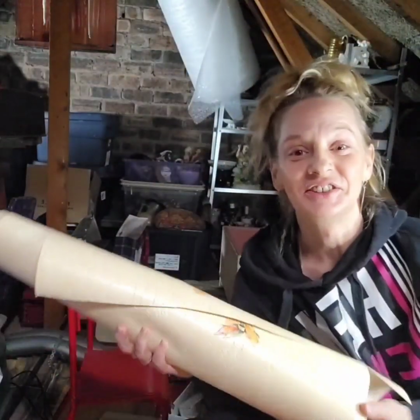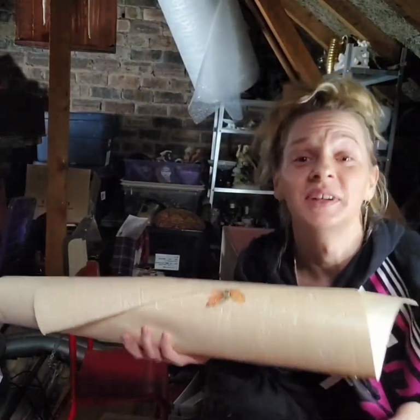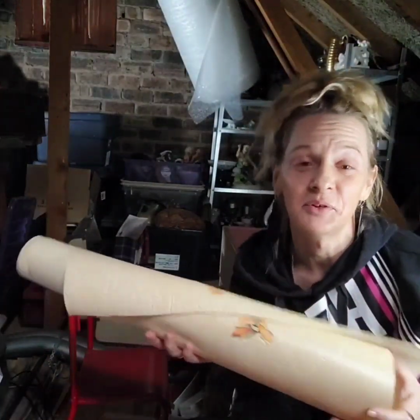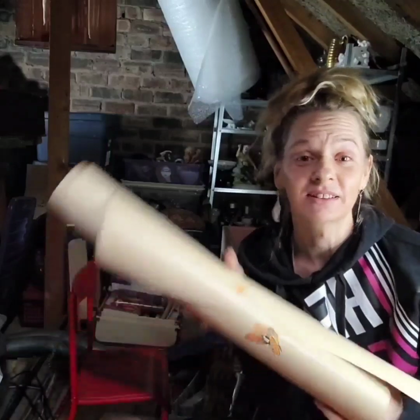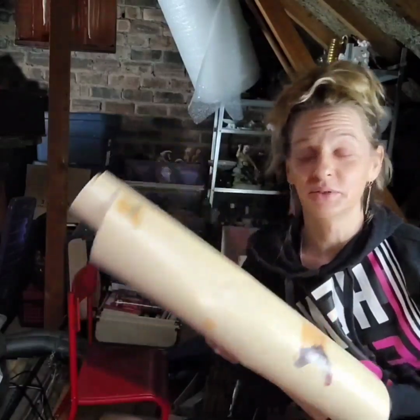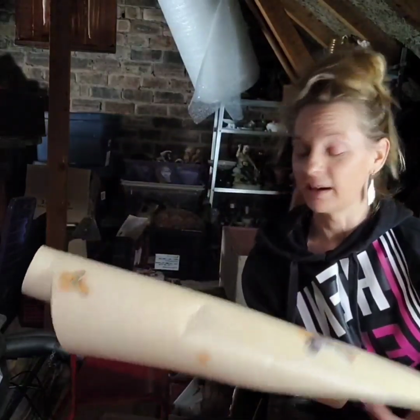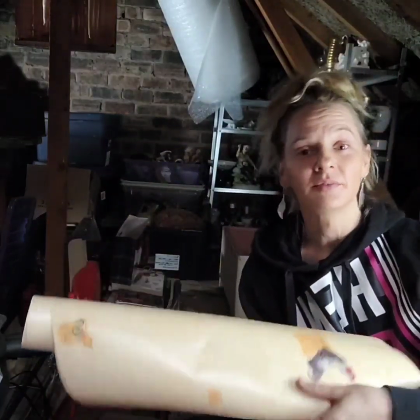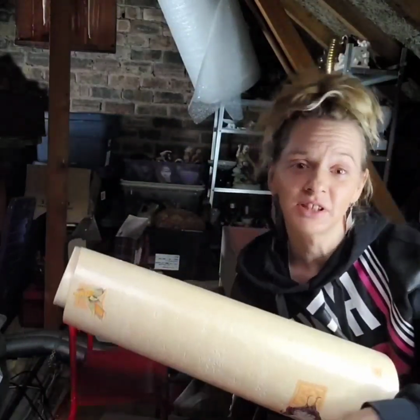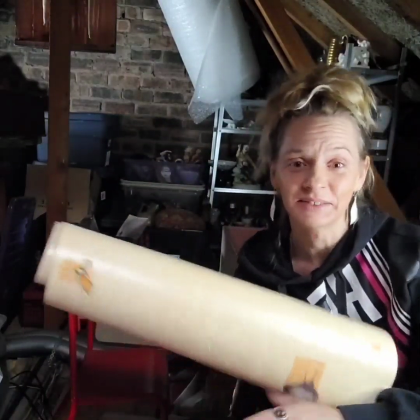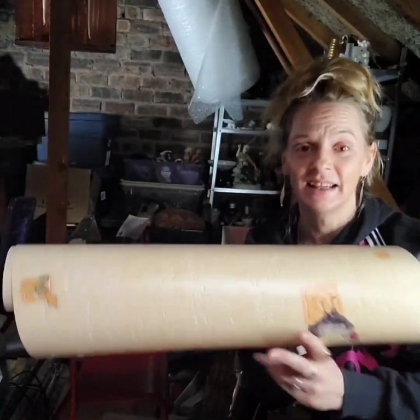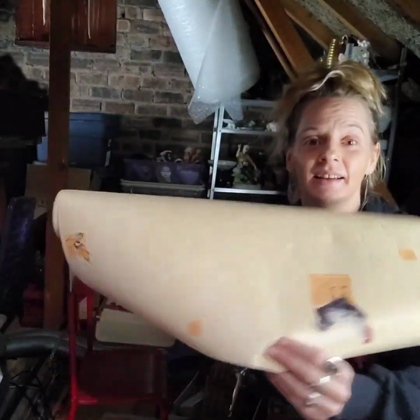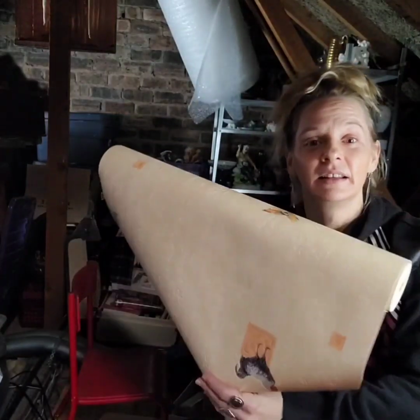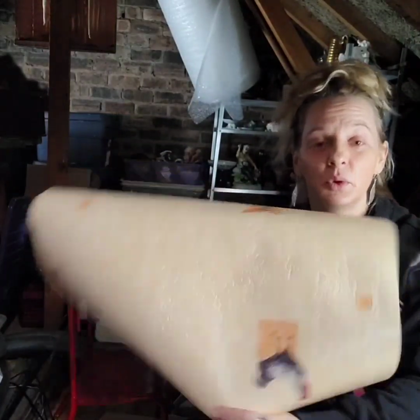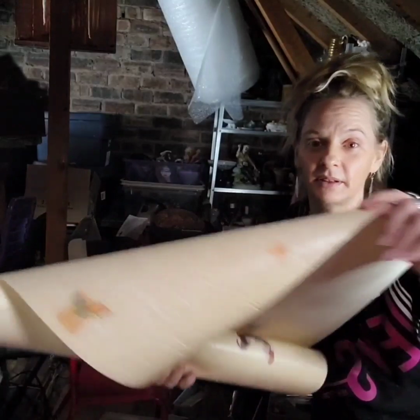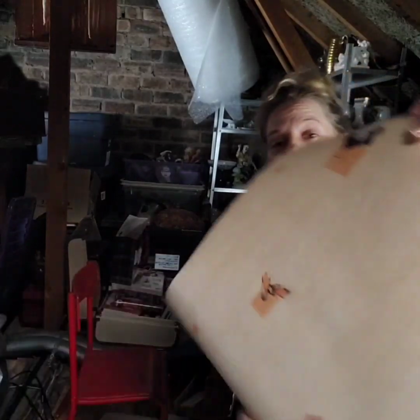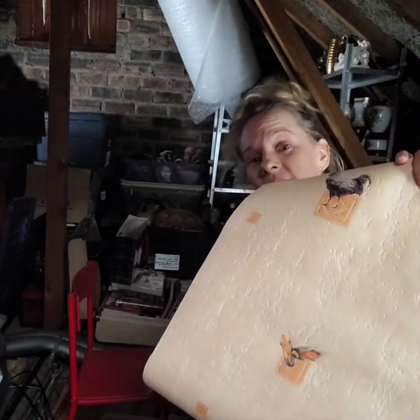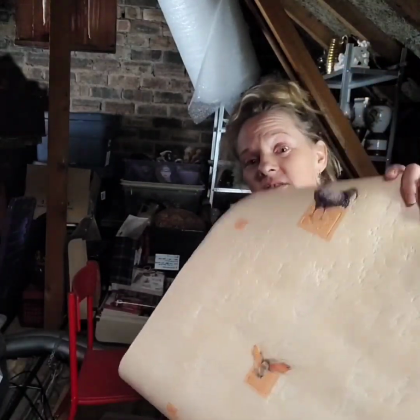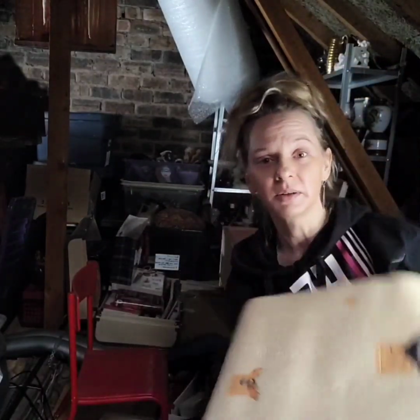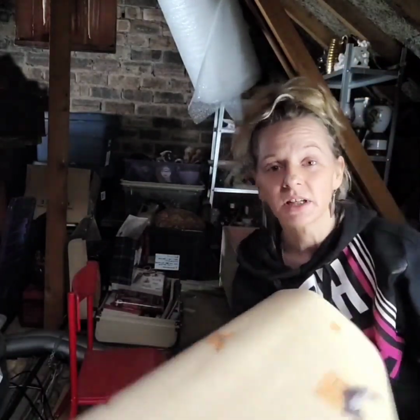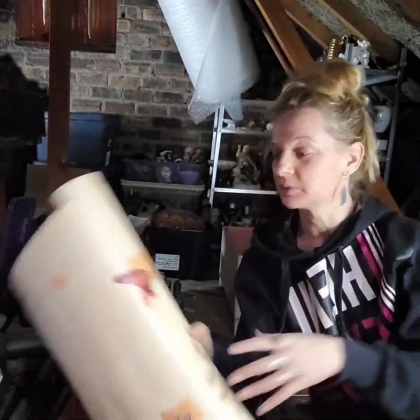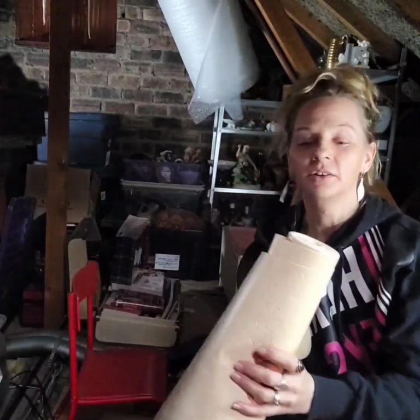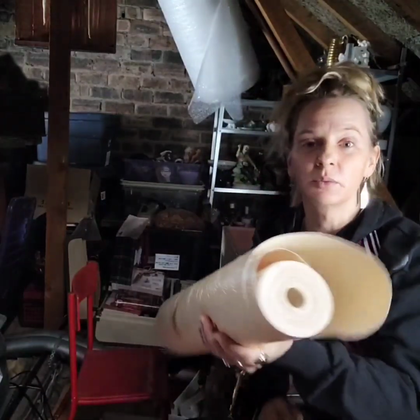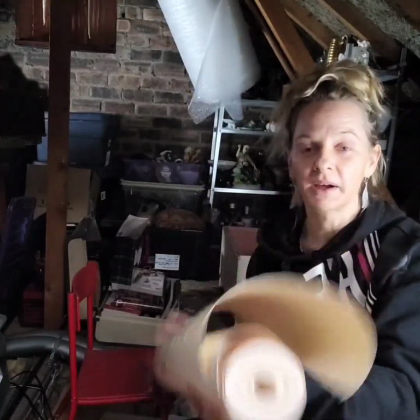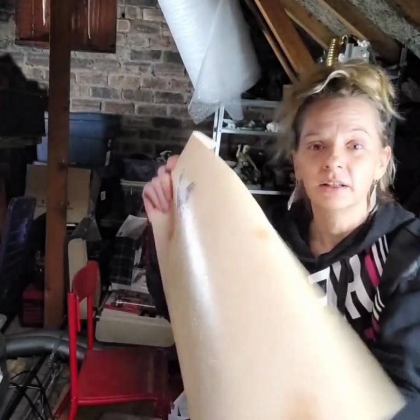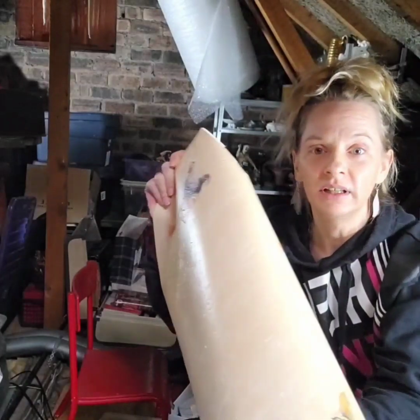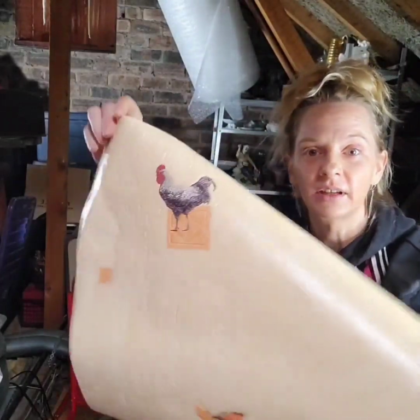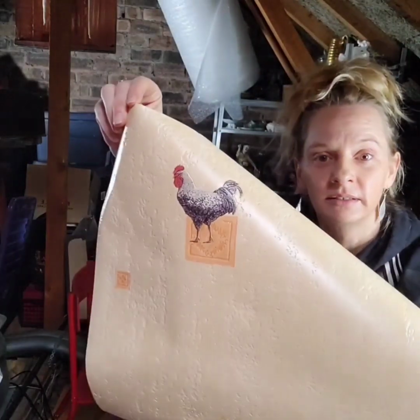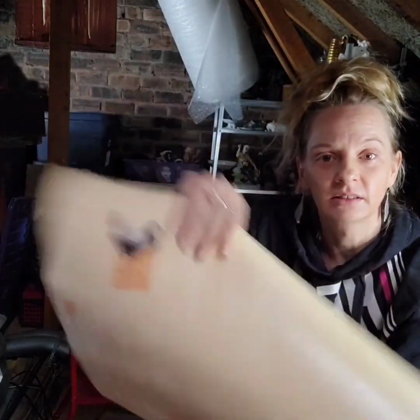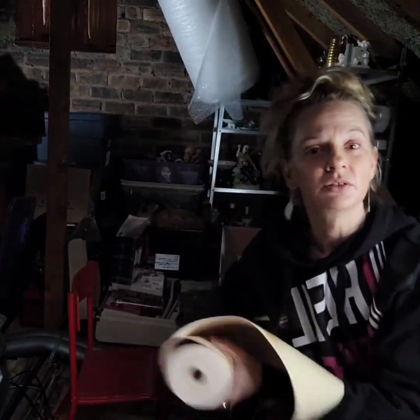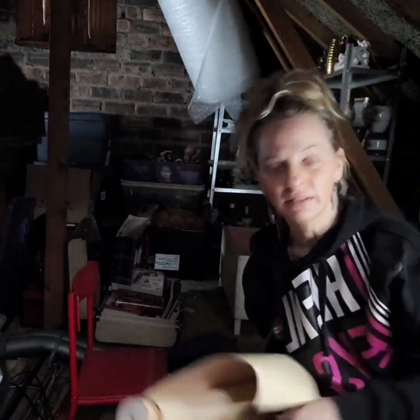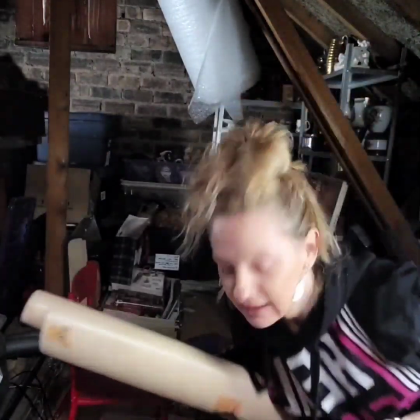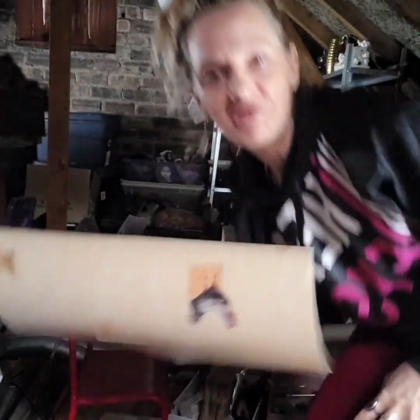Just a quick tip for parceling up your fragile items: wallpaper. You get it usually really quite cheap in the charity shop - I got this one for a pound. It's really good, thick, nice. Great for wrapping.